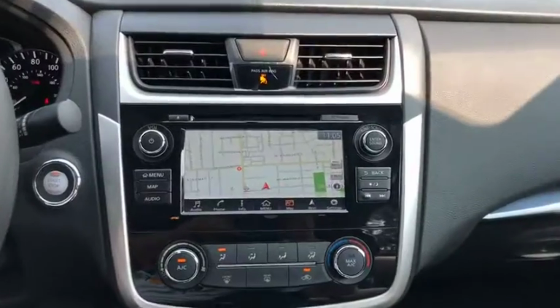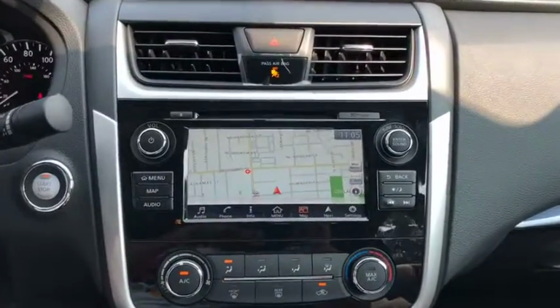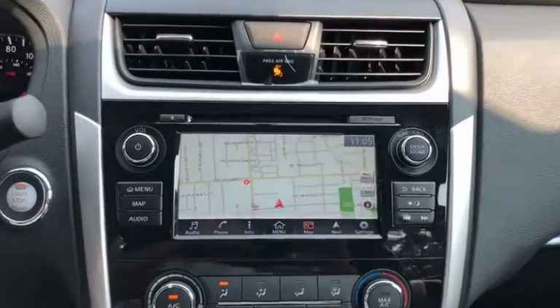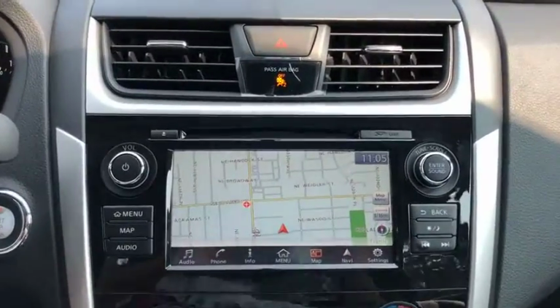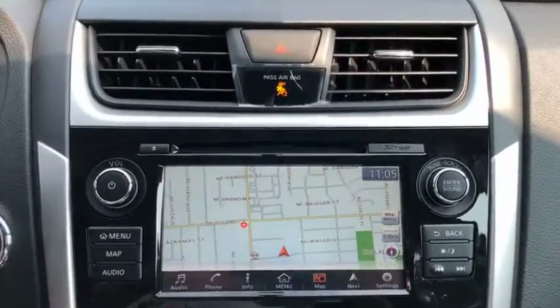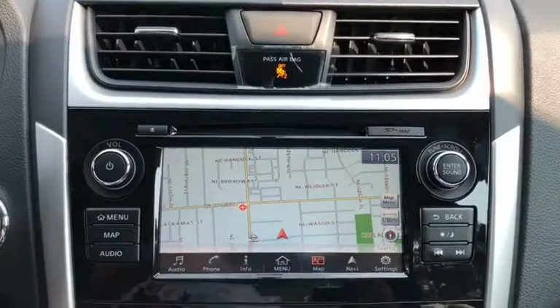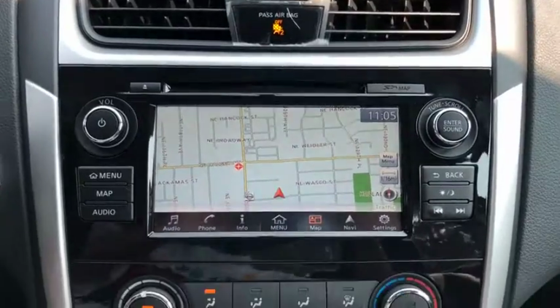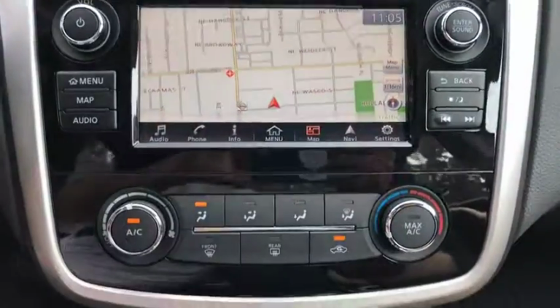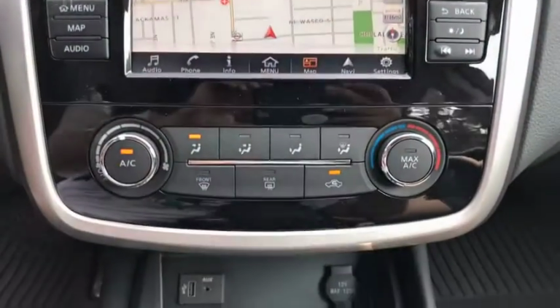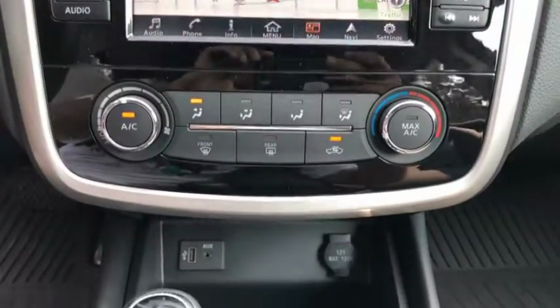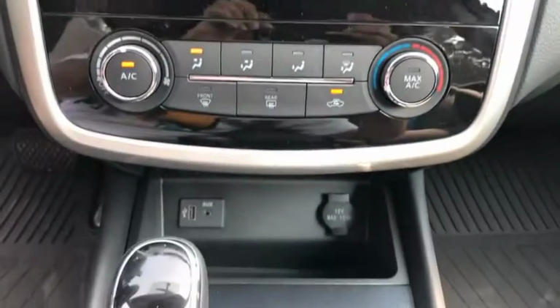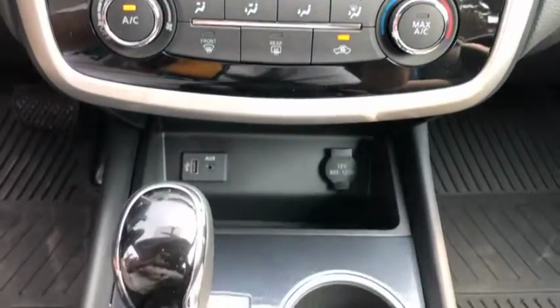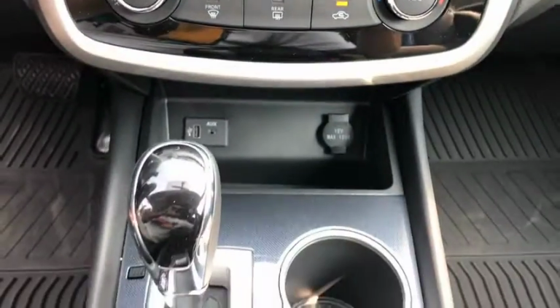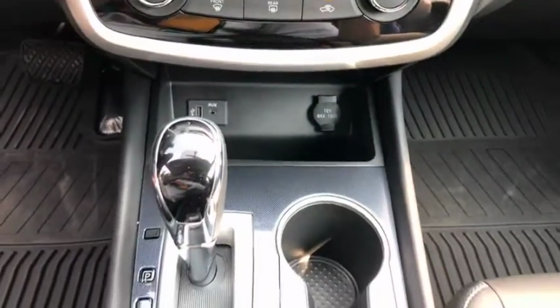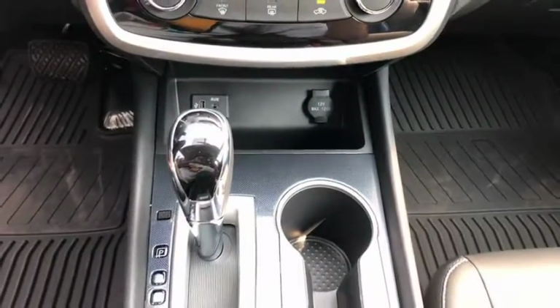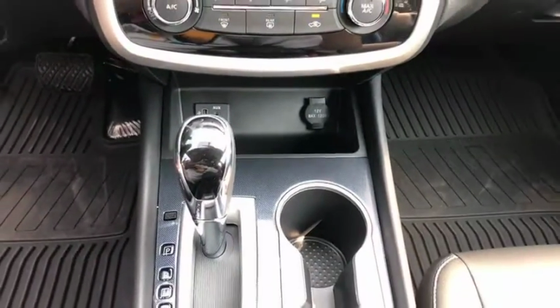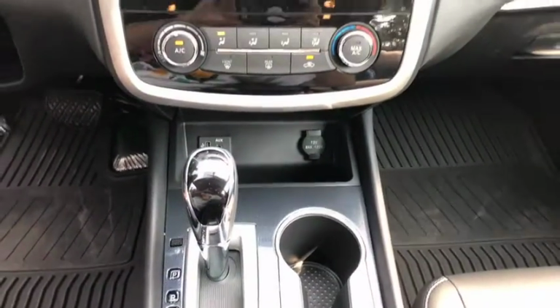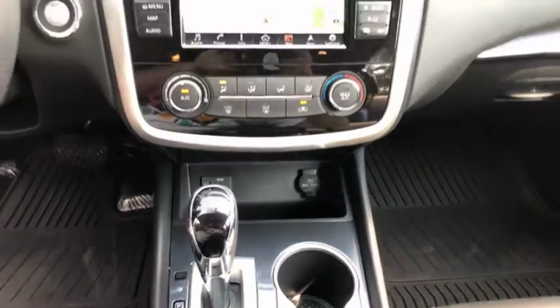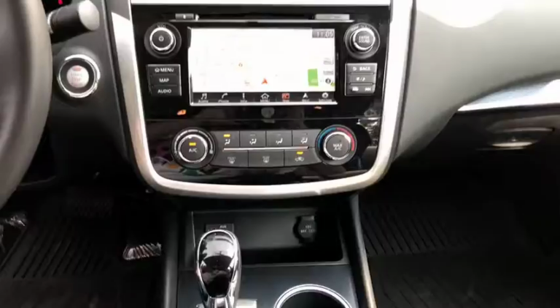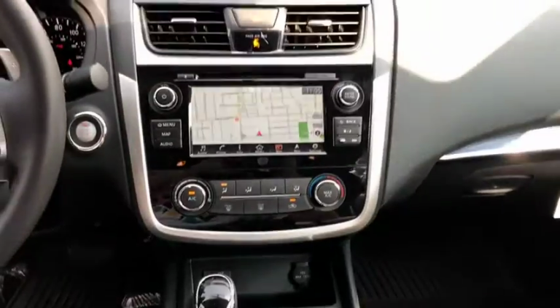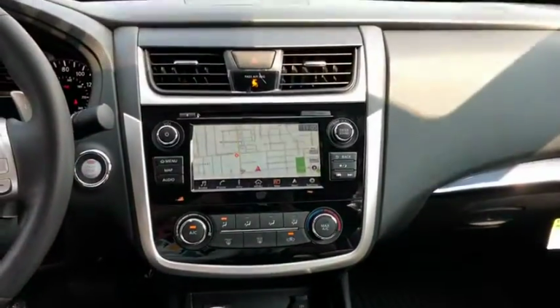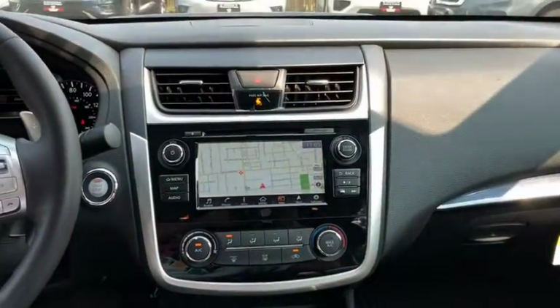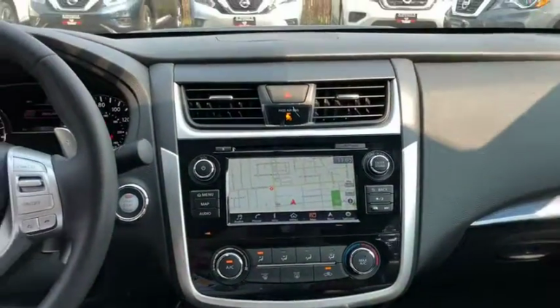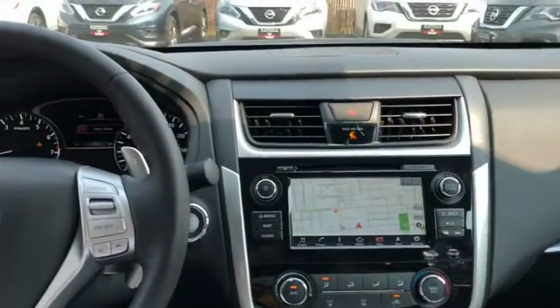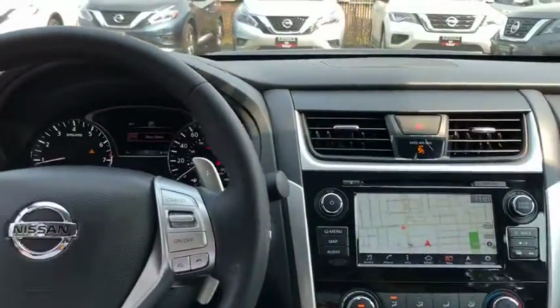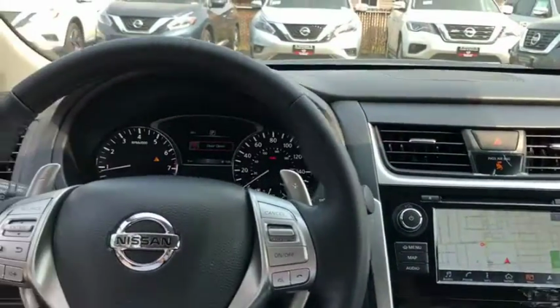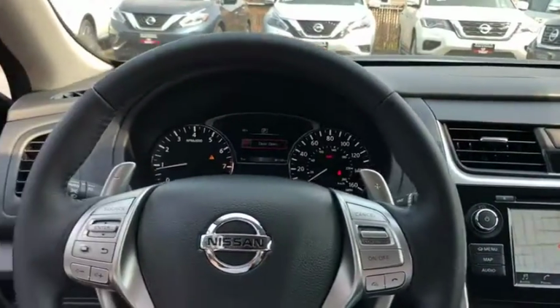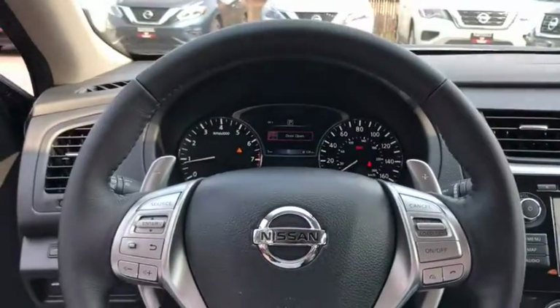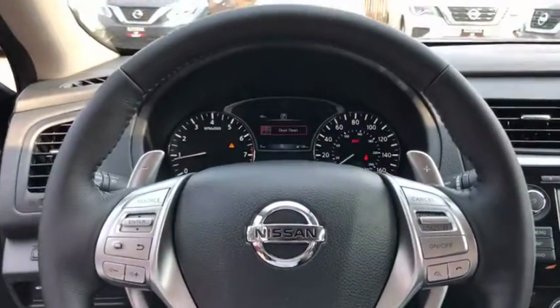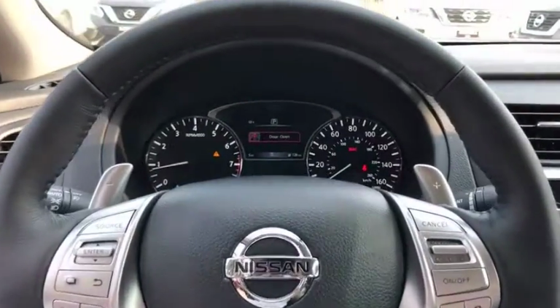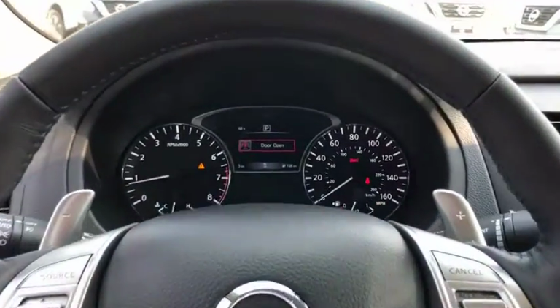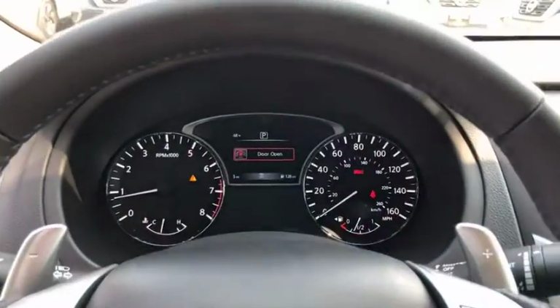Four wheel disc brakes, keyless start, cruise control, aluminum wheels, rear defrost, AM FM stereo radio, front wheel drive, fog lamps, MP3 player. Wouldn't you look great in this vehicle?